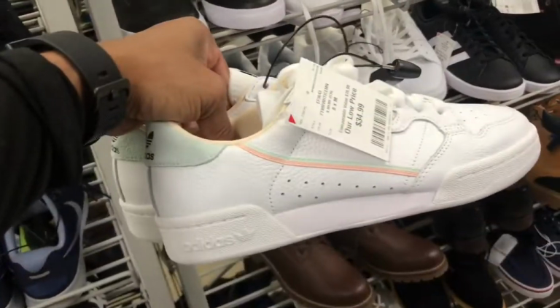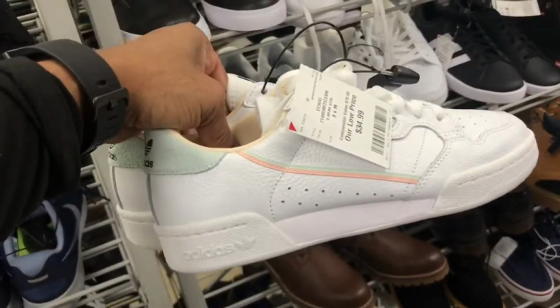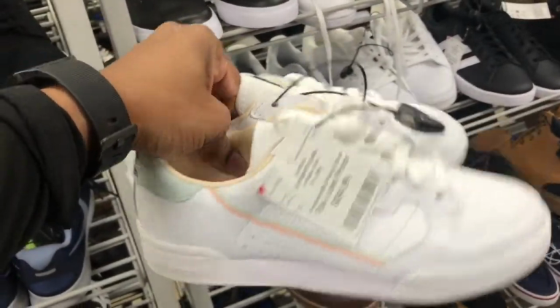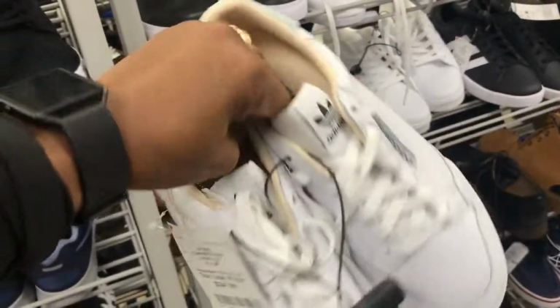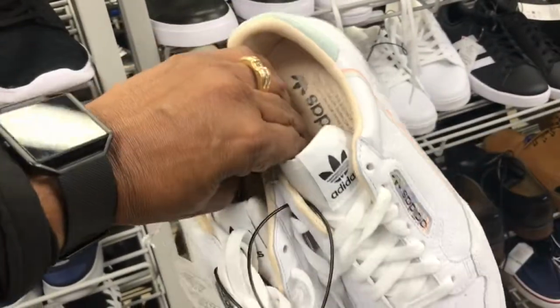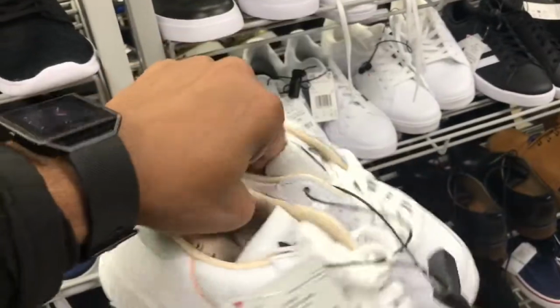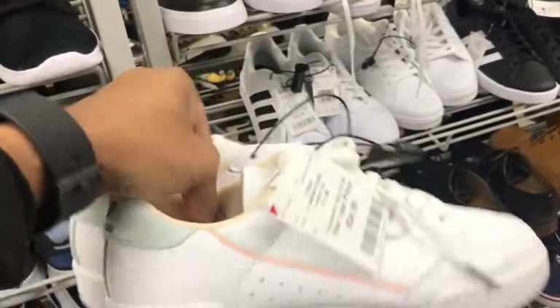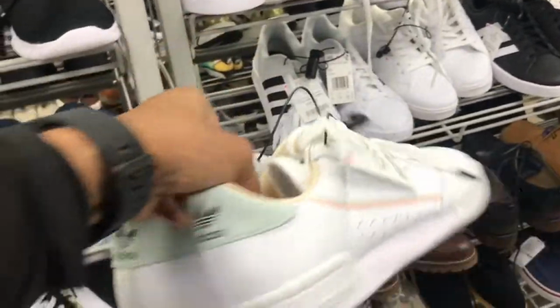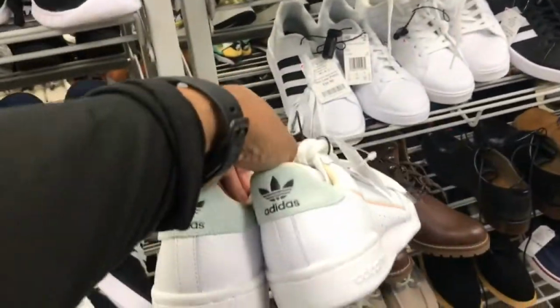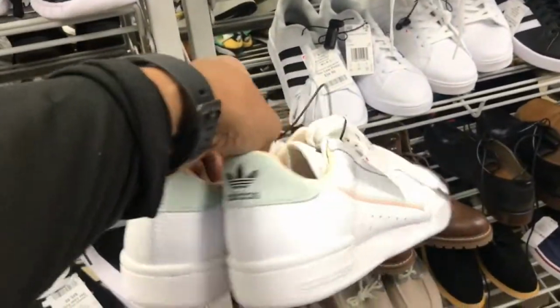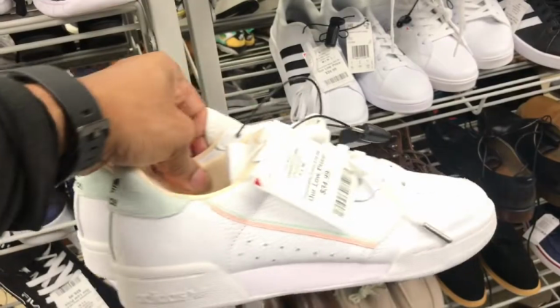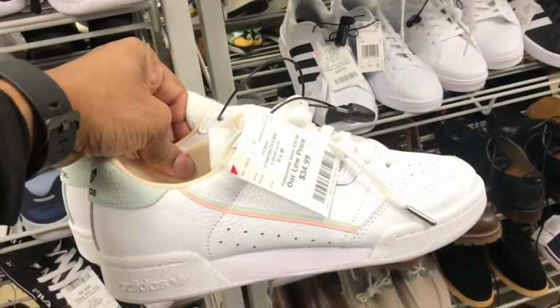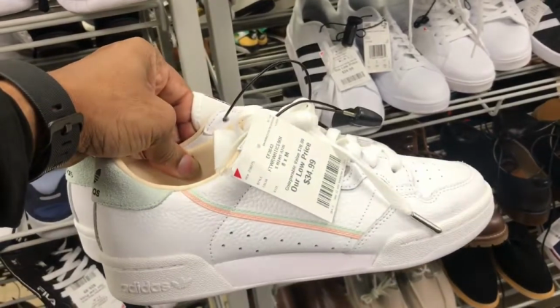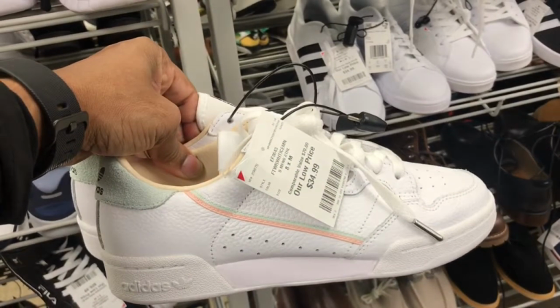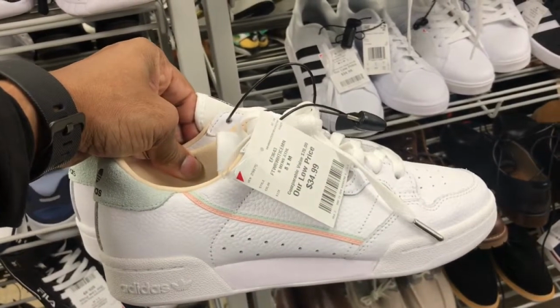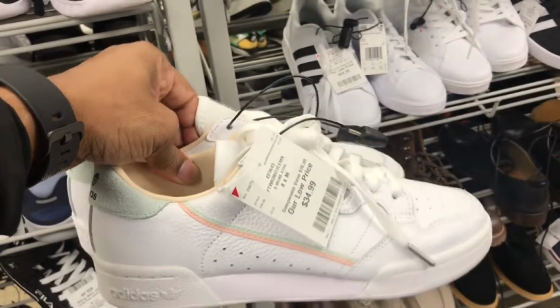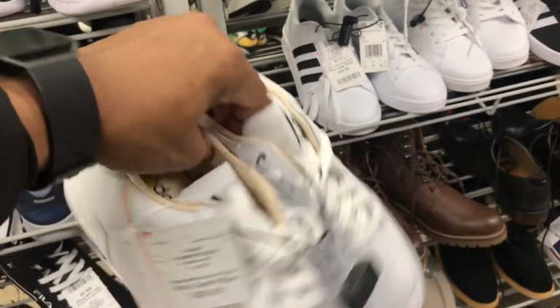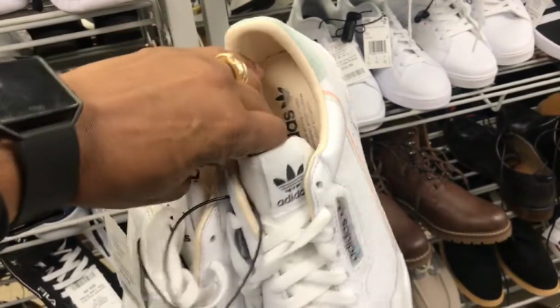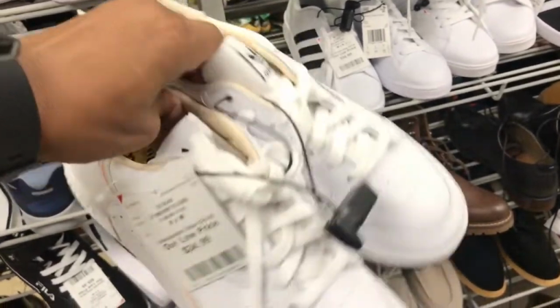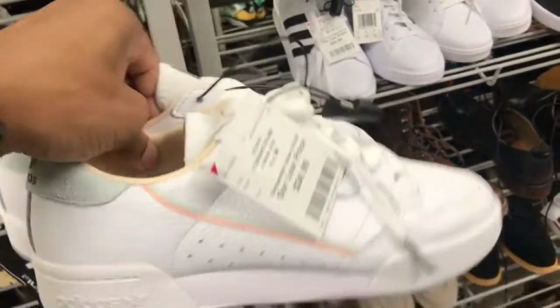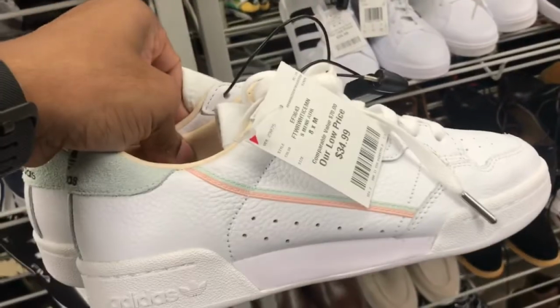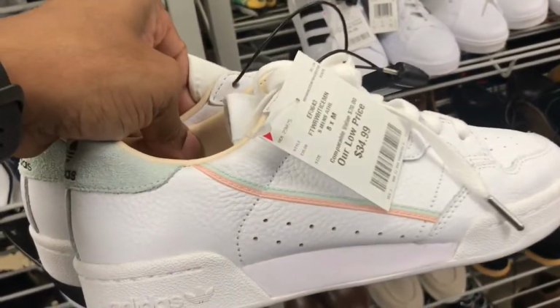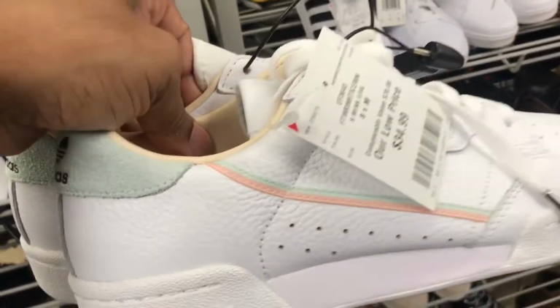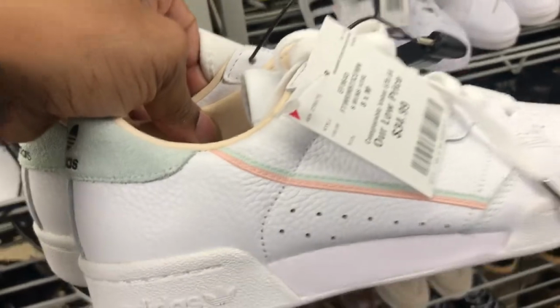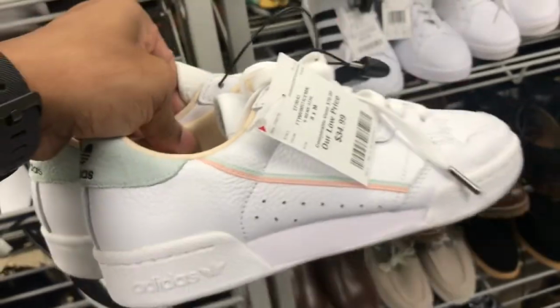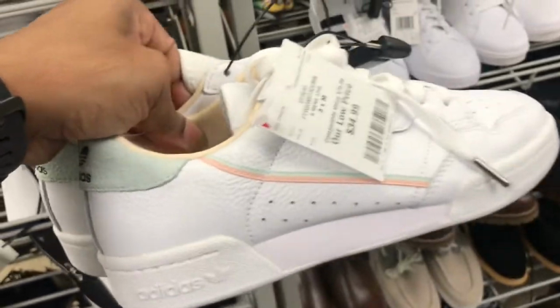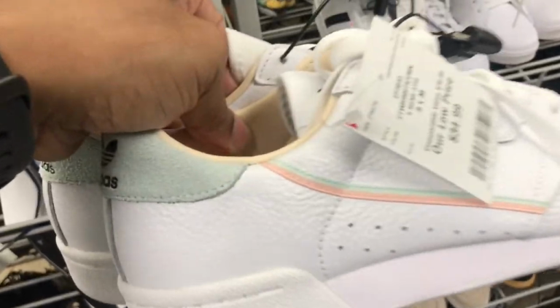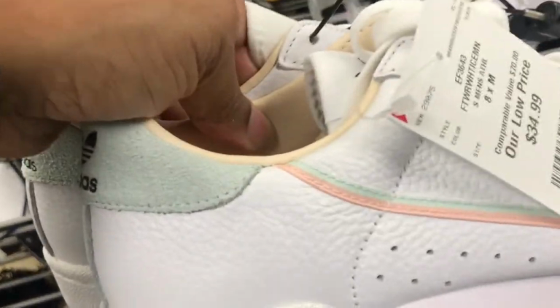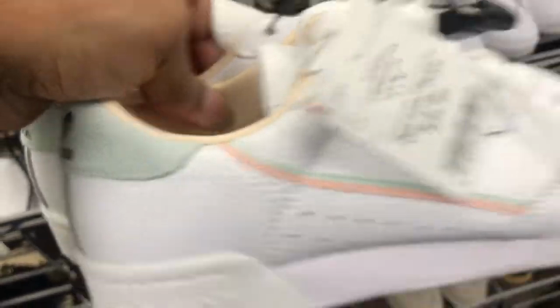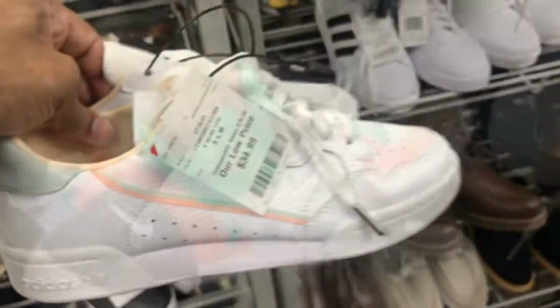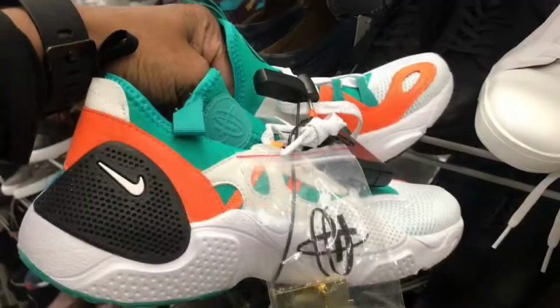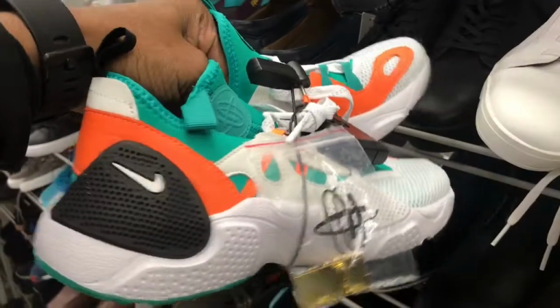Found some of these Adidas in here, family. You've seen these in here plenty of times but not in this colorway — $34.99, size 8. And then another bud tree, look at that — another bud tree, family.